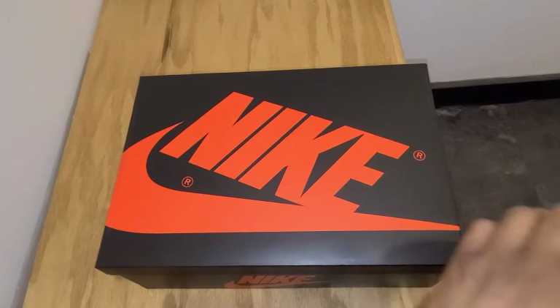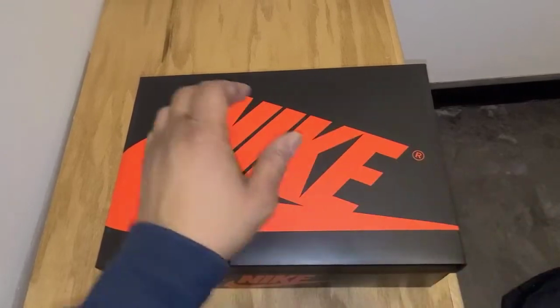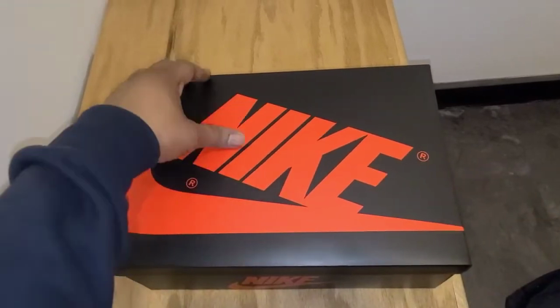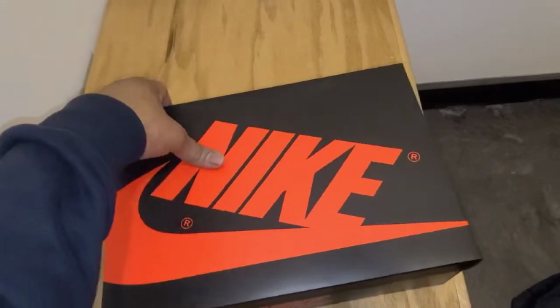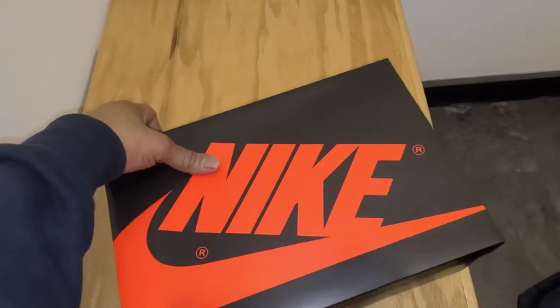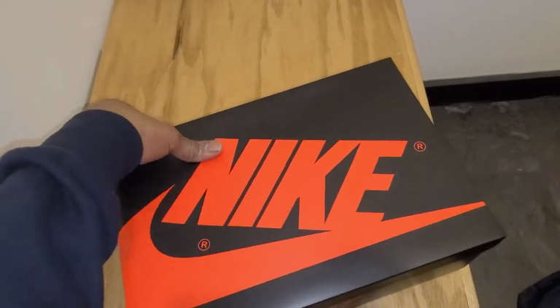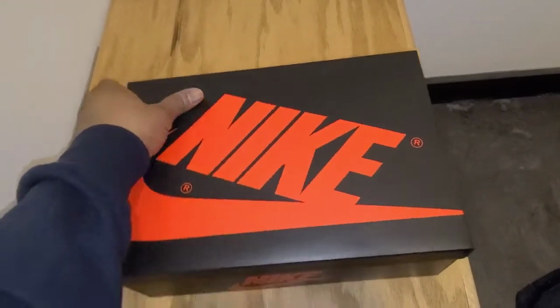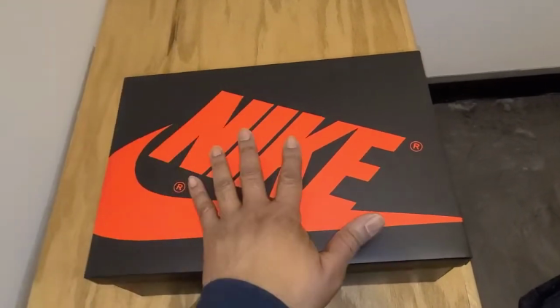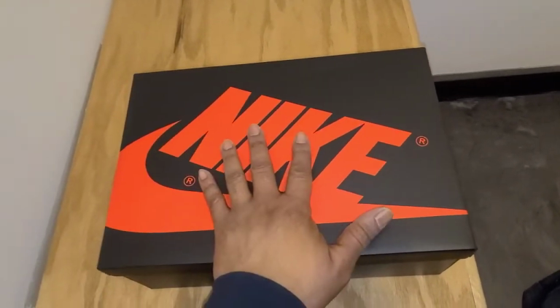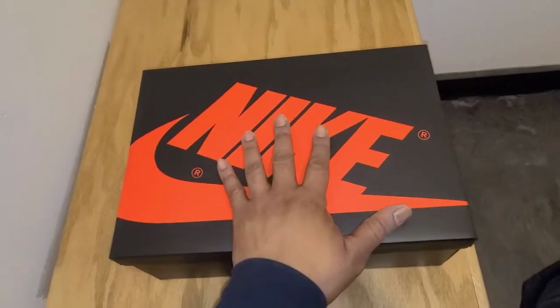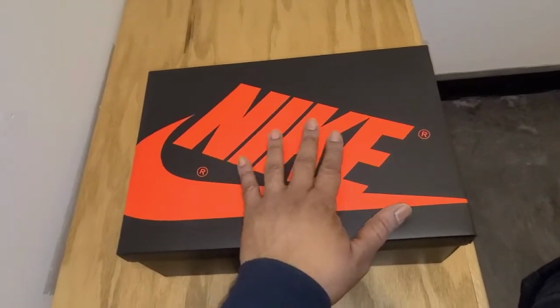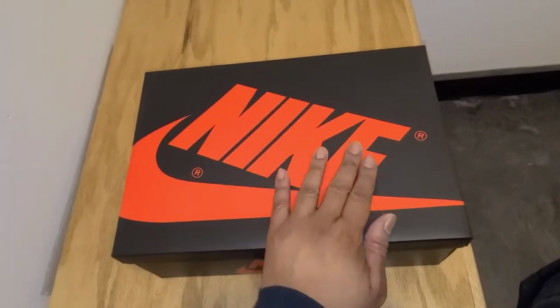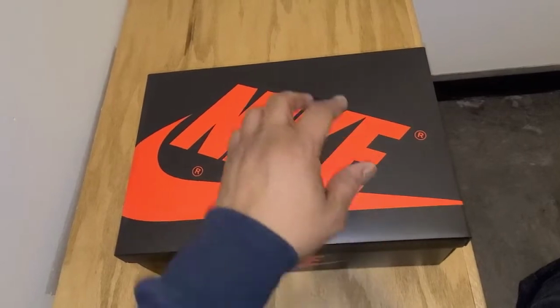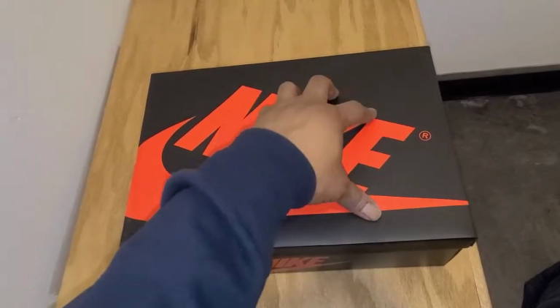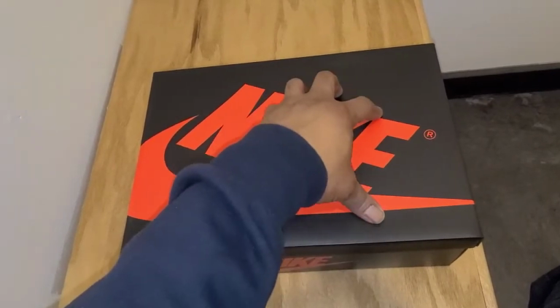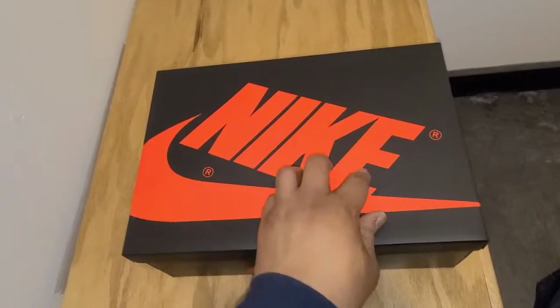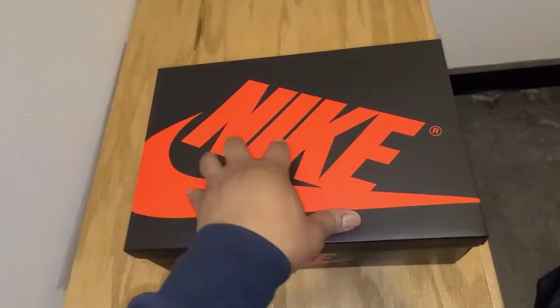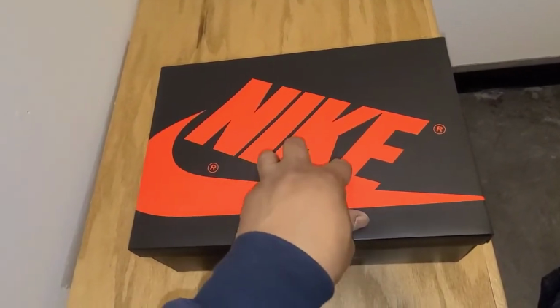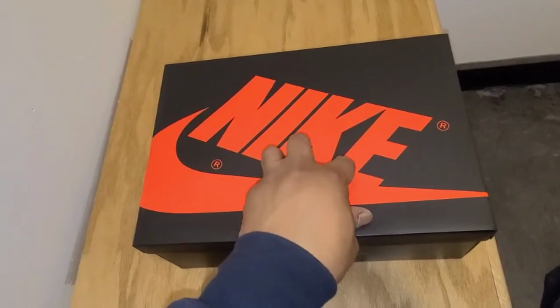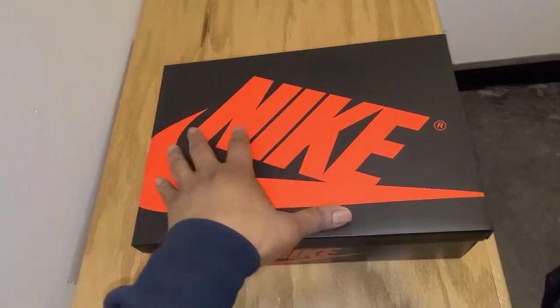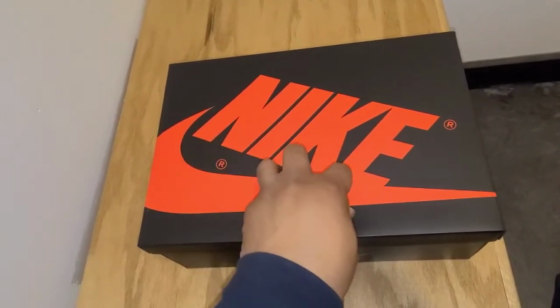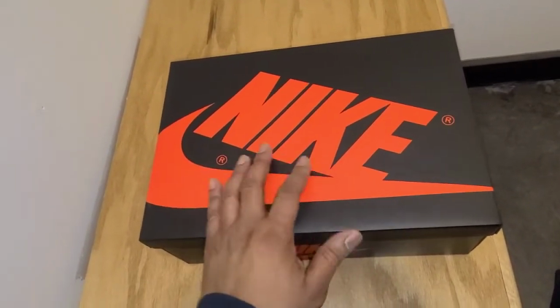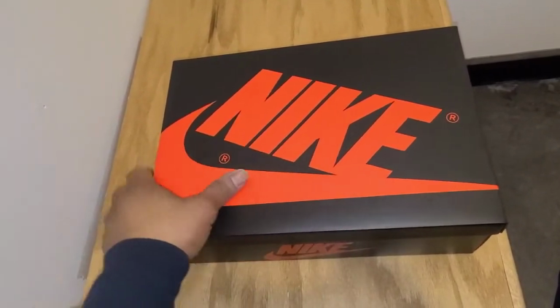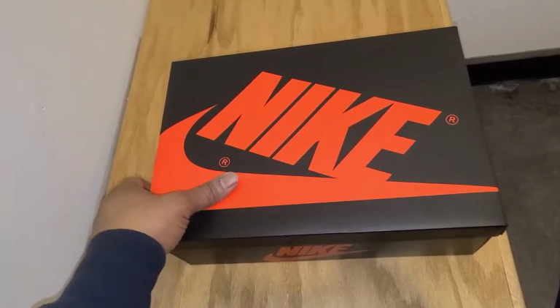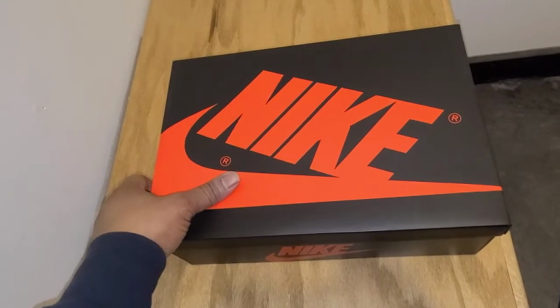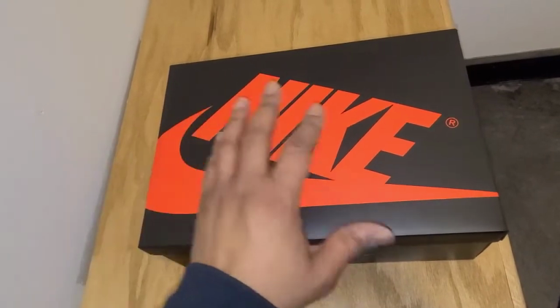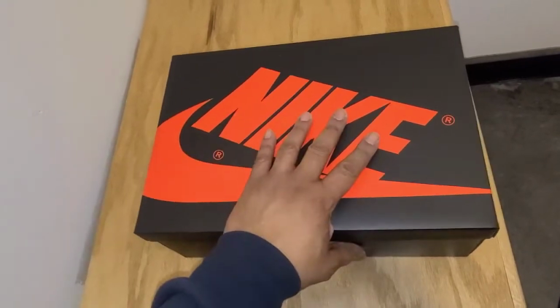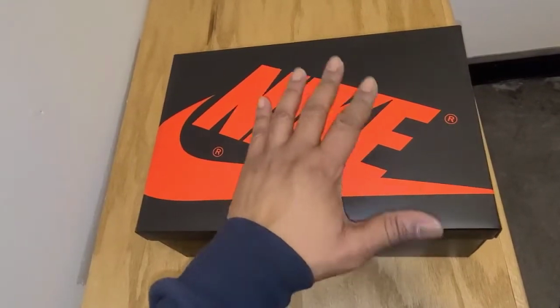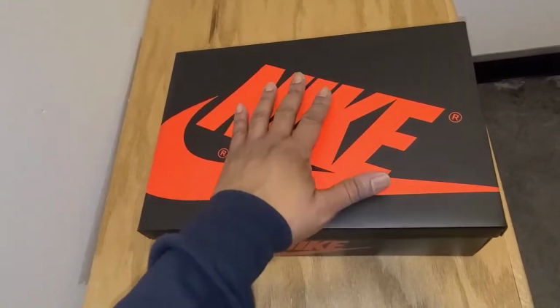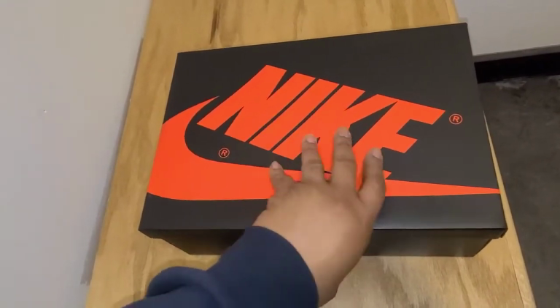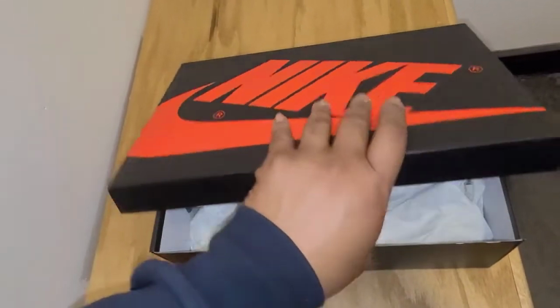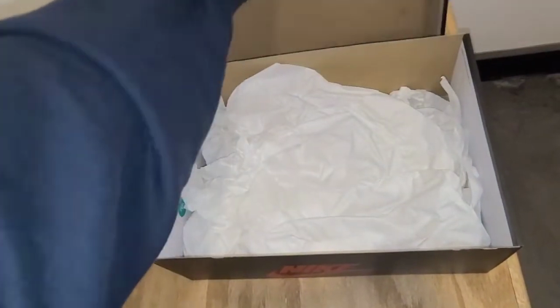So I'm not going to hold your head on this one, we're going to get right into it. As you see, you have the standard Air Jordan 1 box — black outside, red Nike emblem and all that good stuff. And then we're going to pop it open real fast.